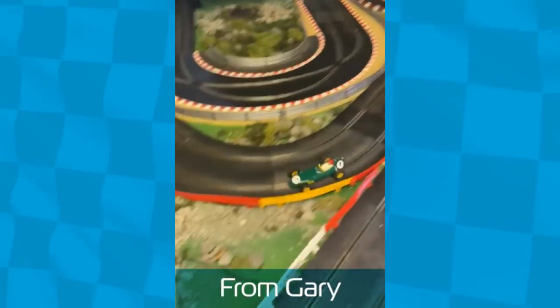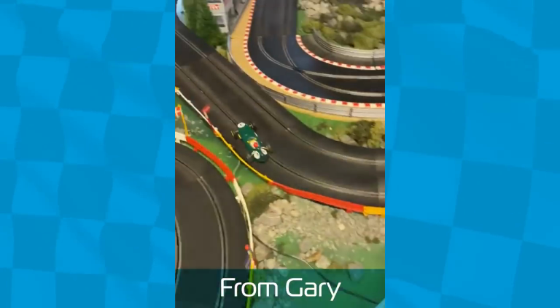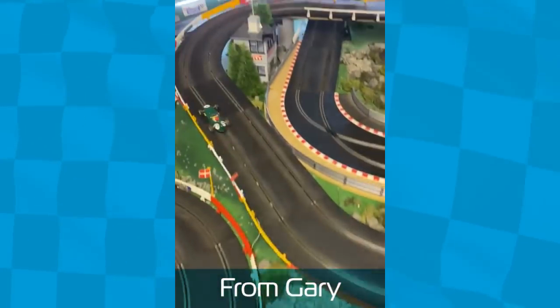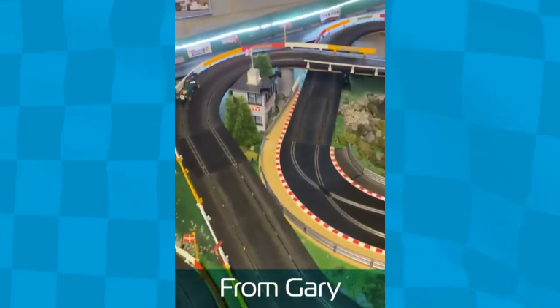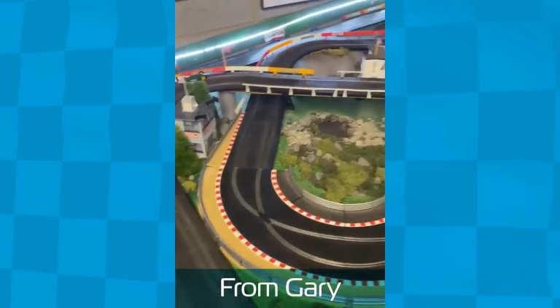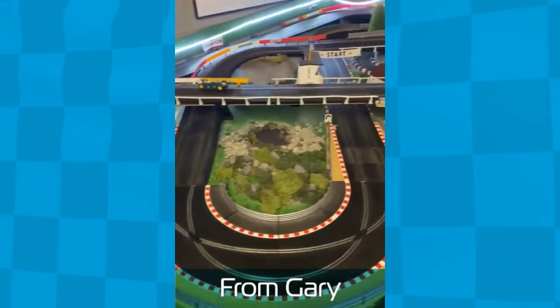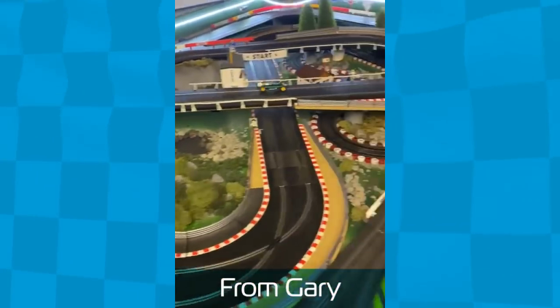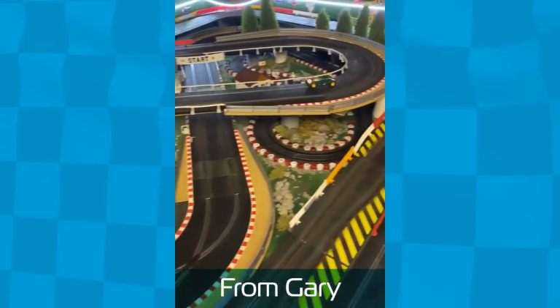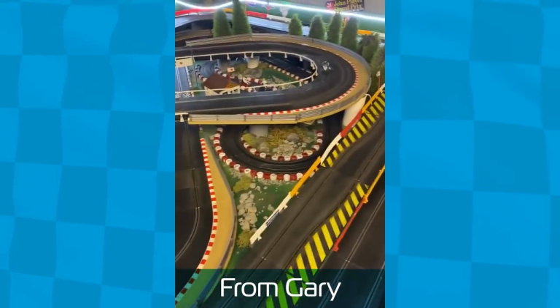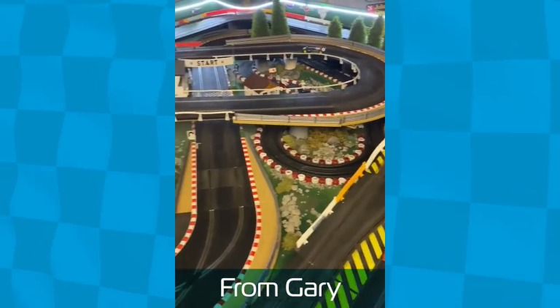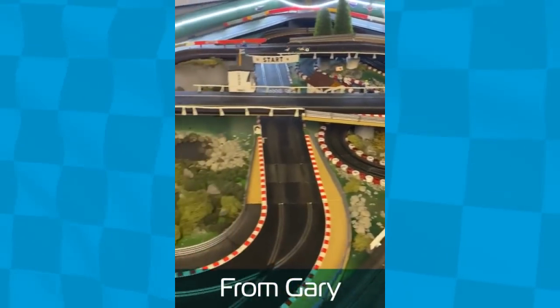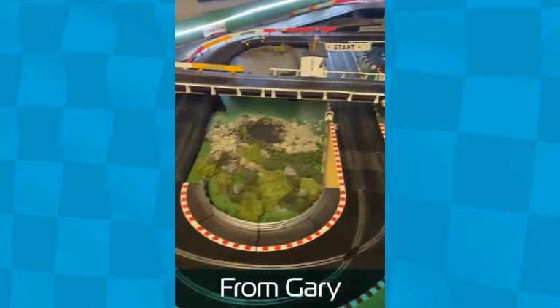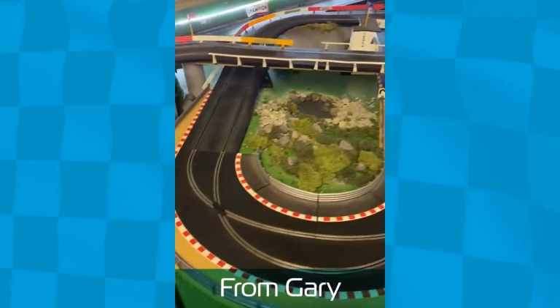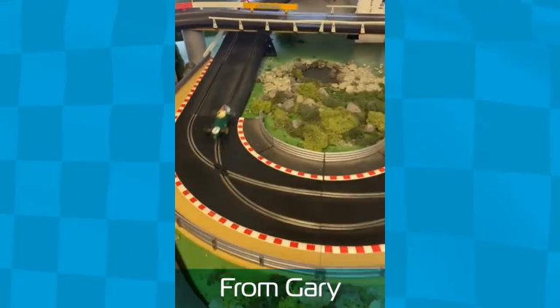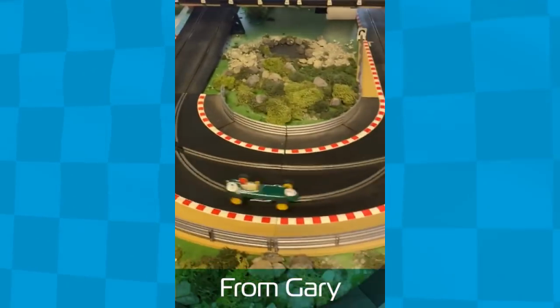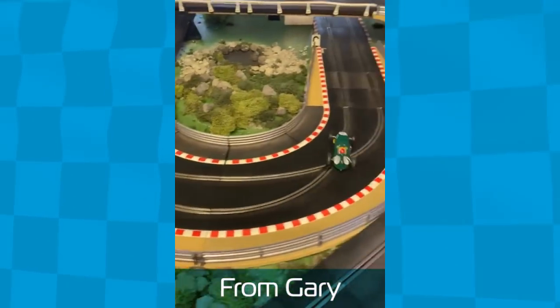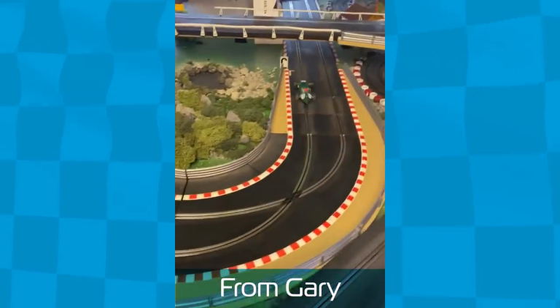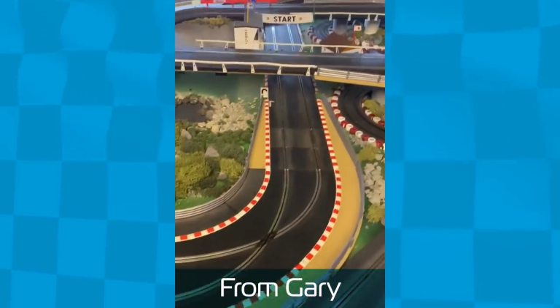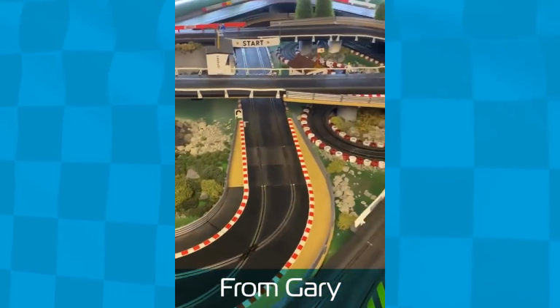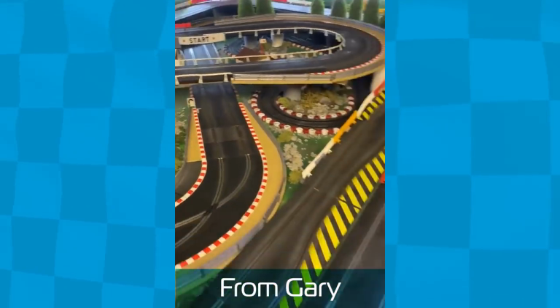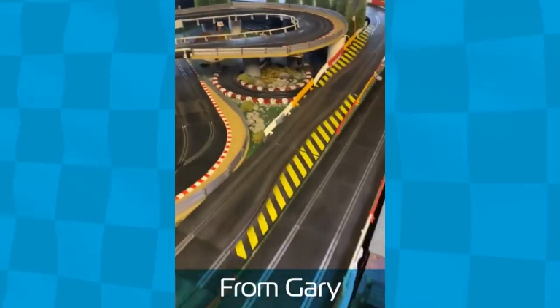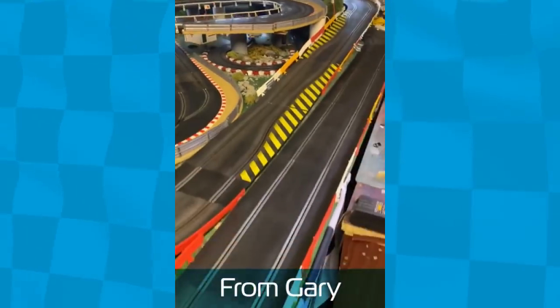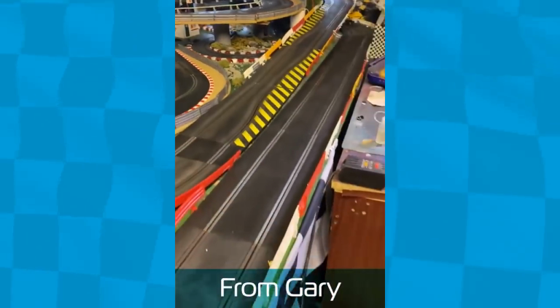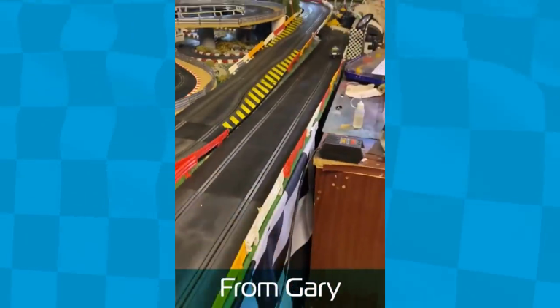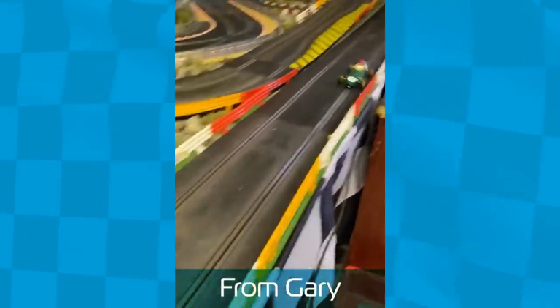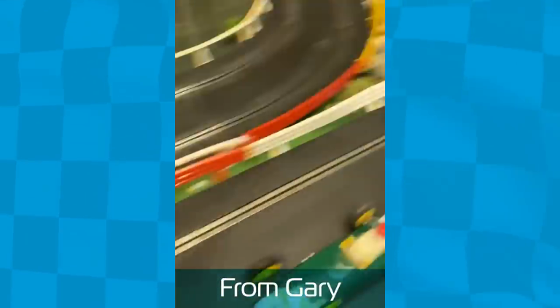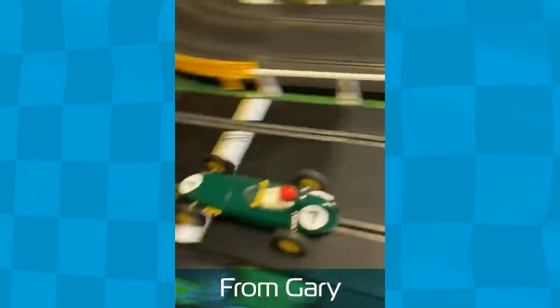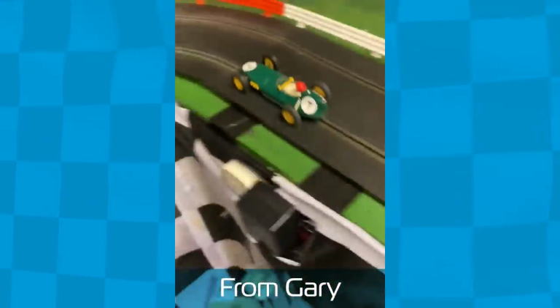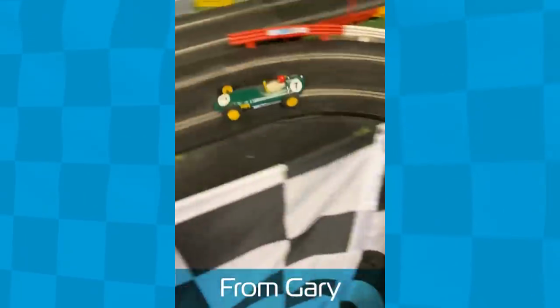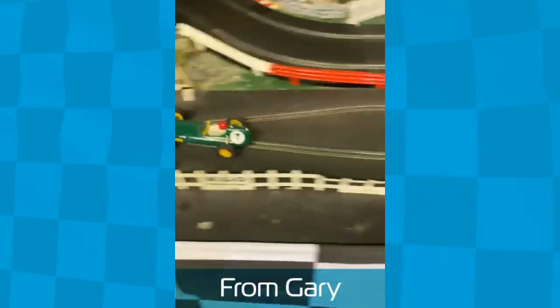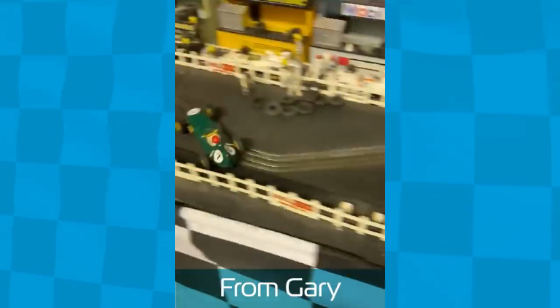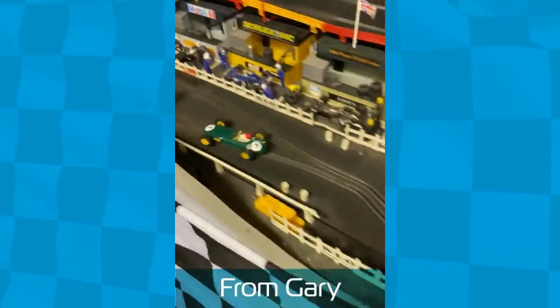Finally, many of you have been sharing your images of your layouts and cars, and here are just some of our favourites from the last month. Be sure to tag yourself in the comments if you spot one of your images, and of course, continue to share on all of our social media platforms.